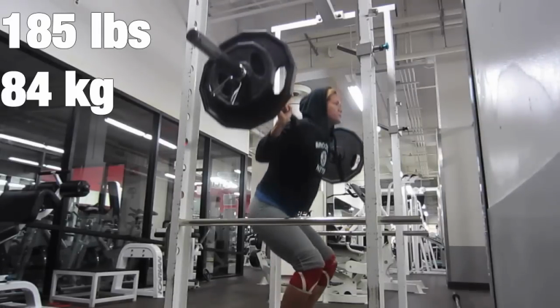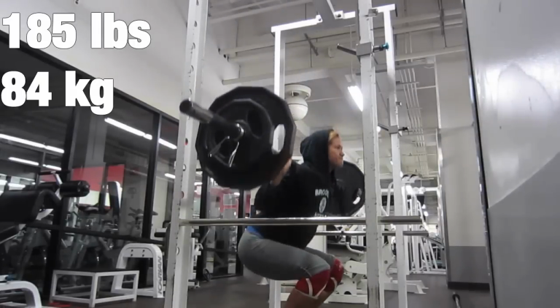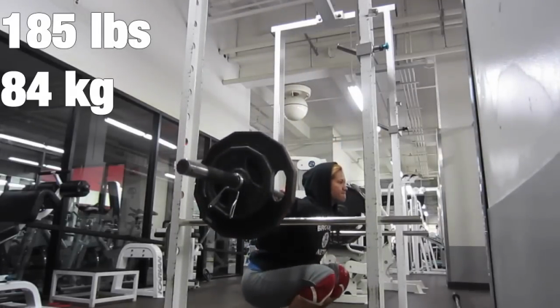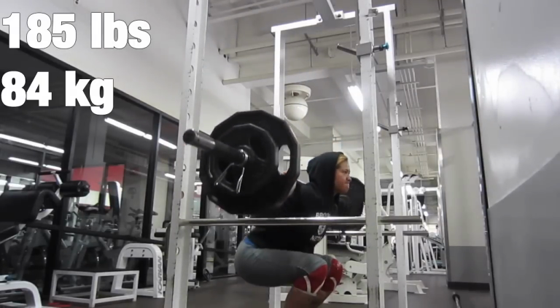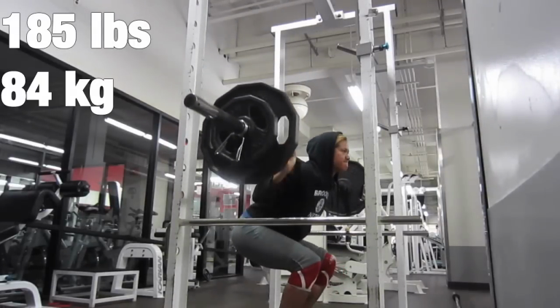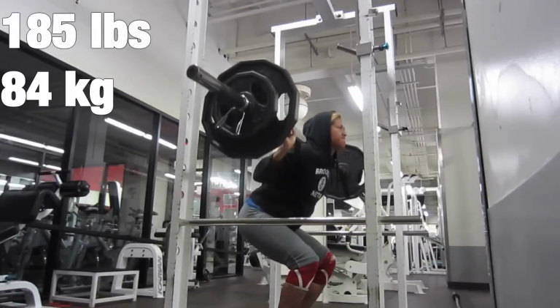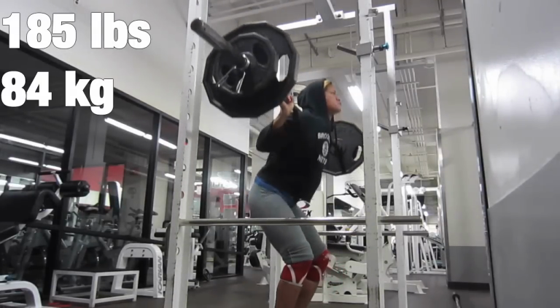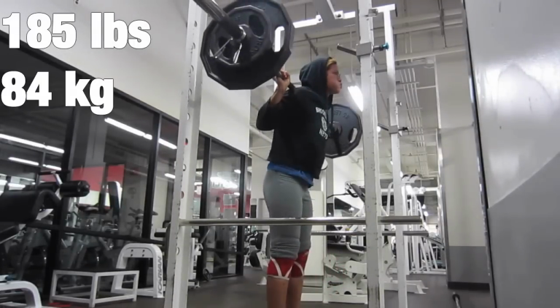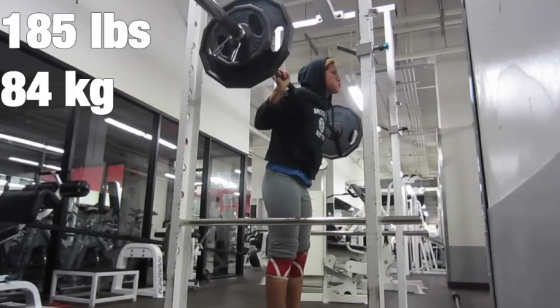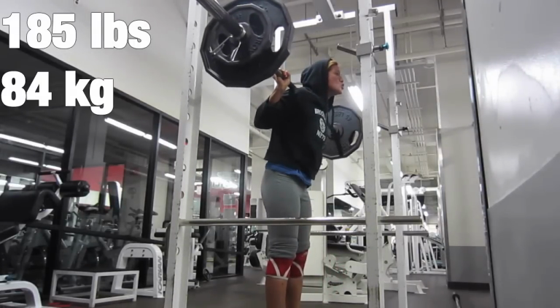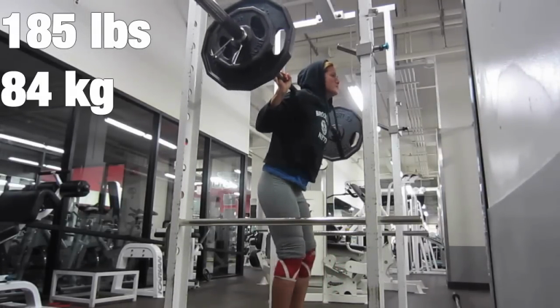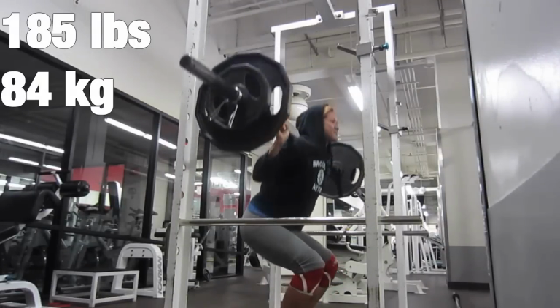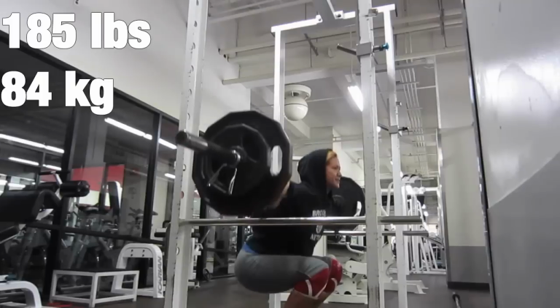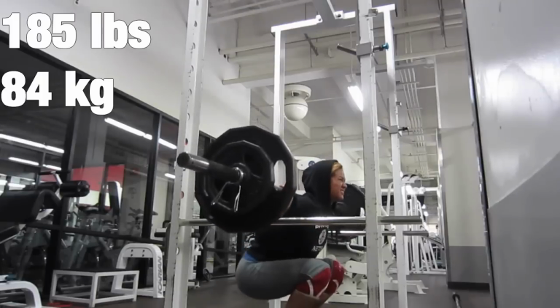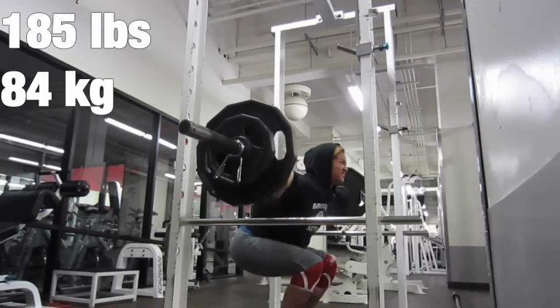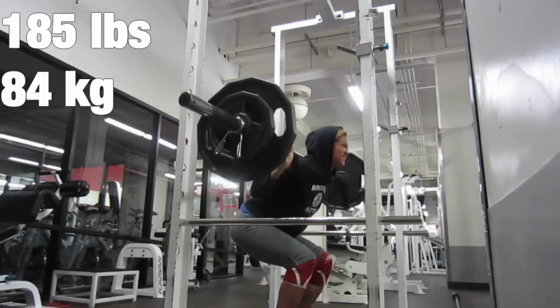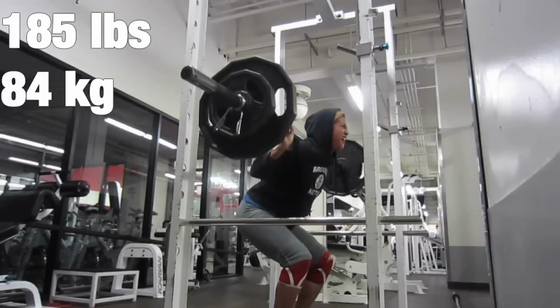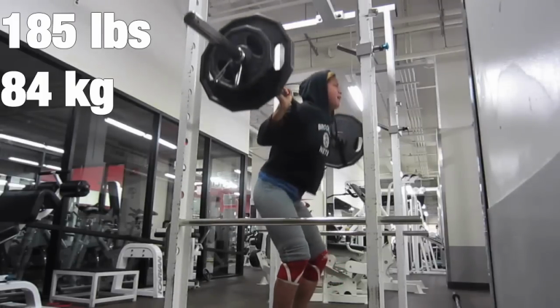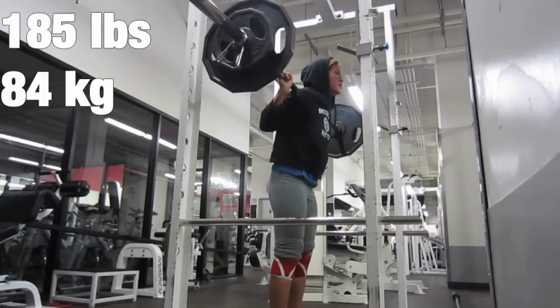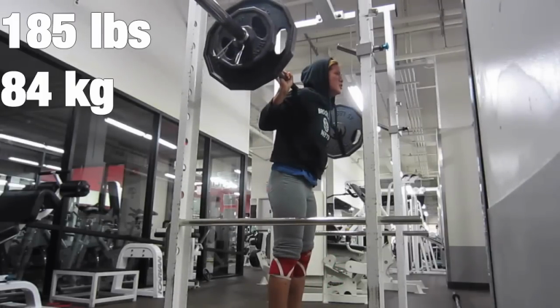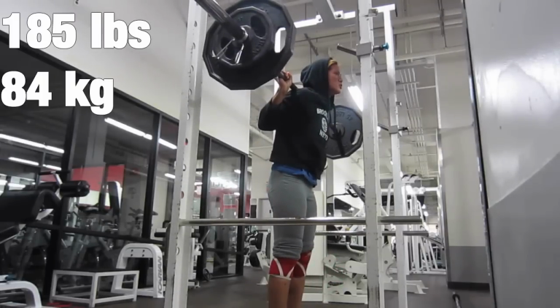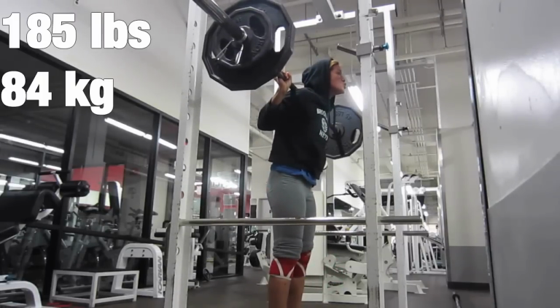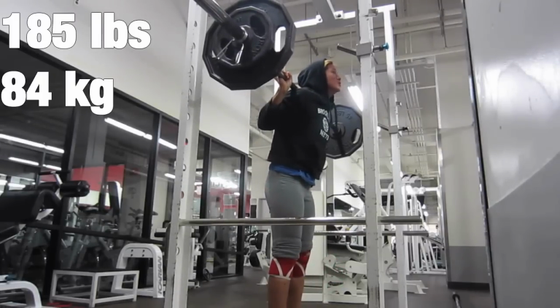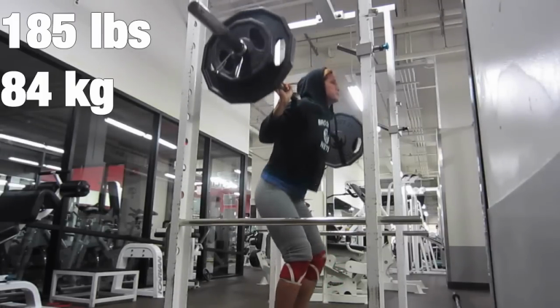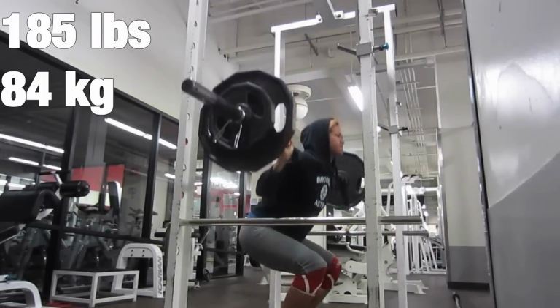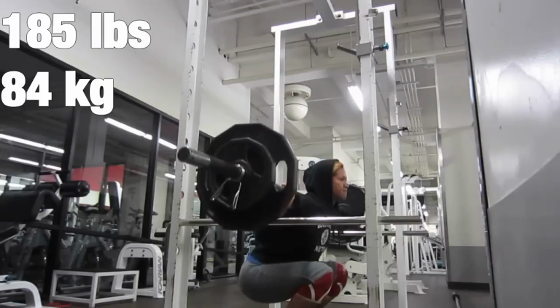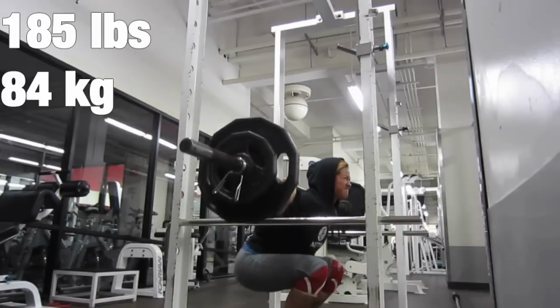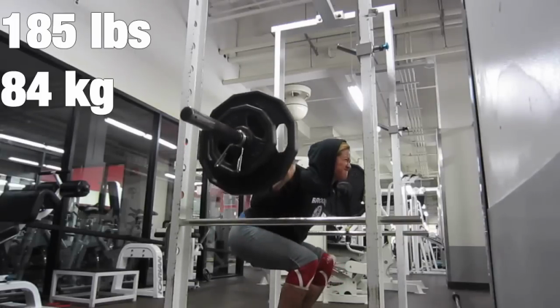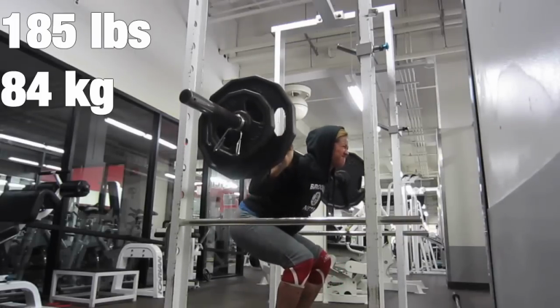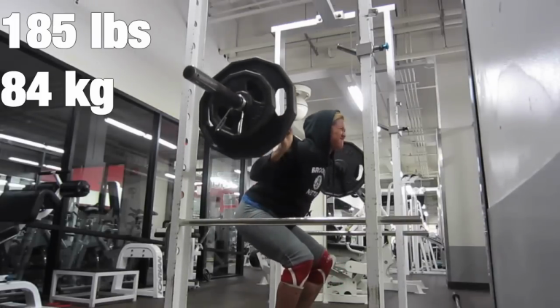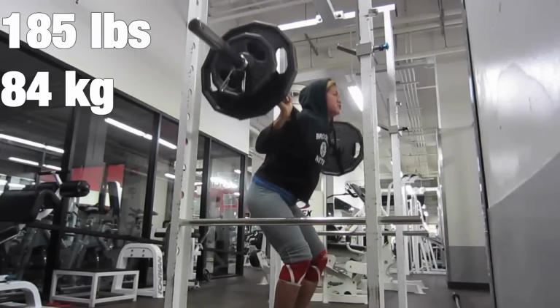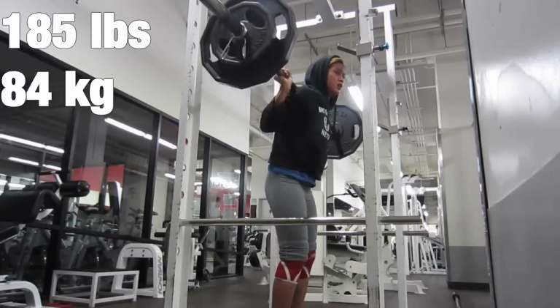I did 3 reps for 185 here, and with Ken I only did 1 rep on that video. So I got some improvements with my strength.